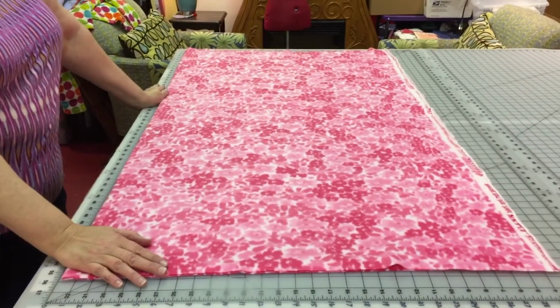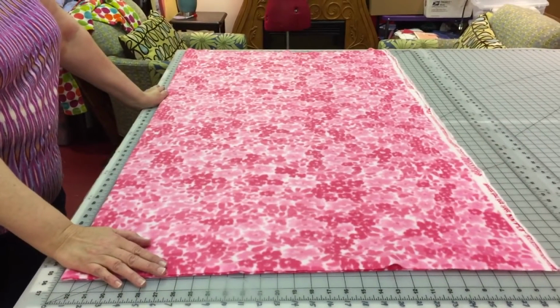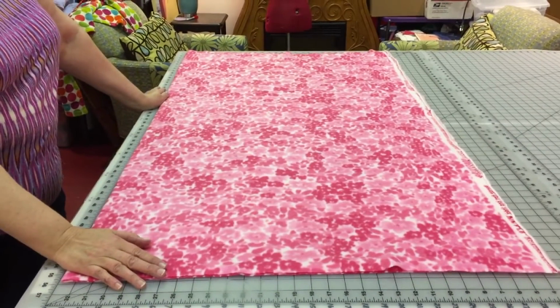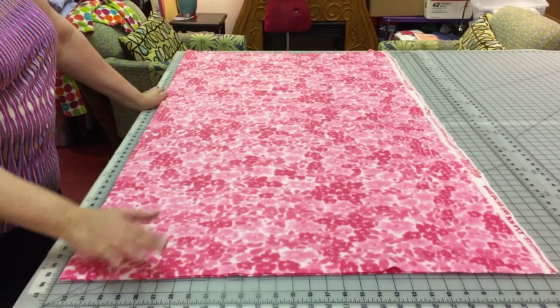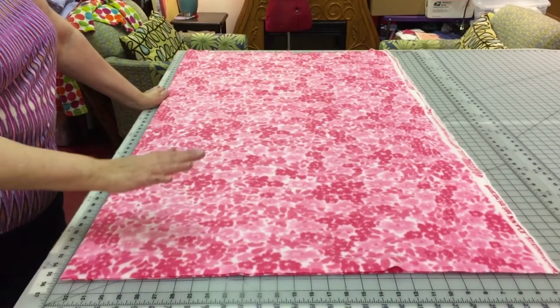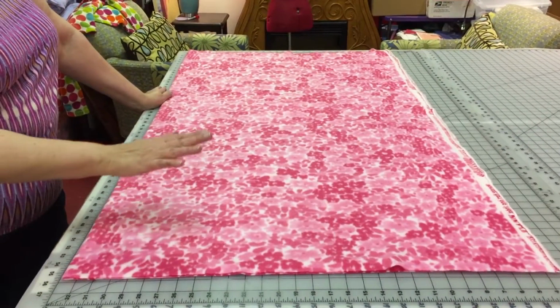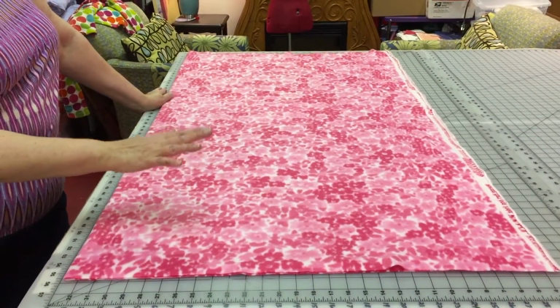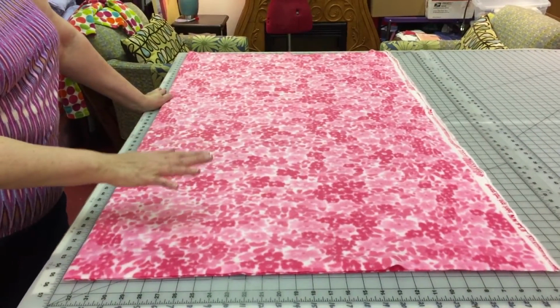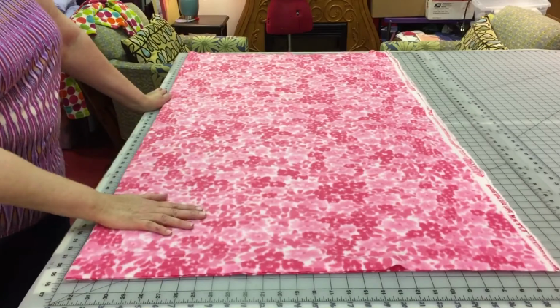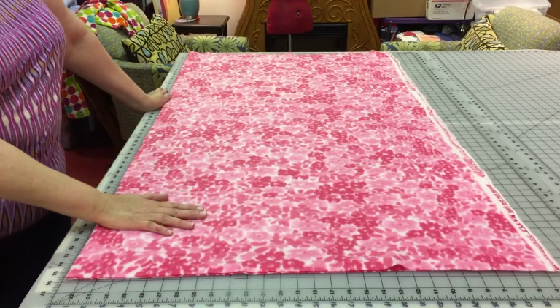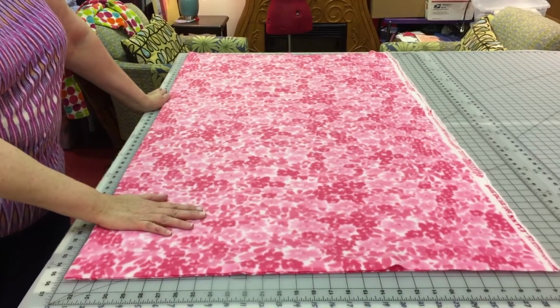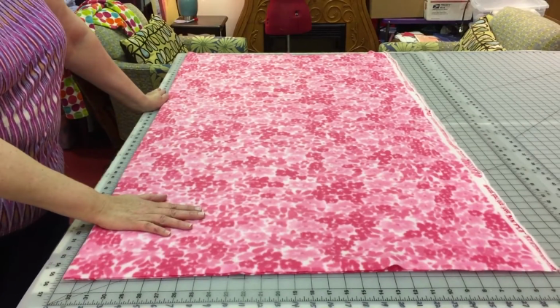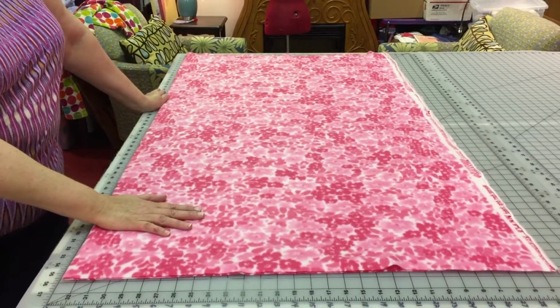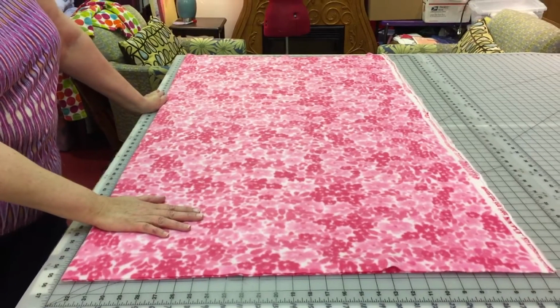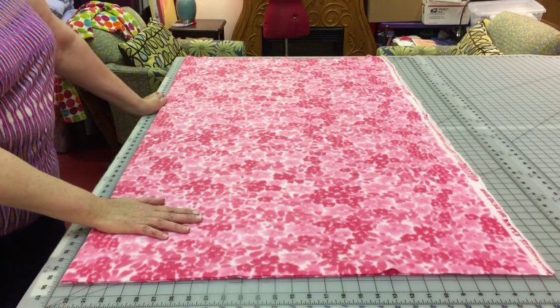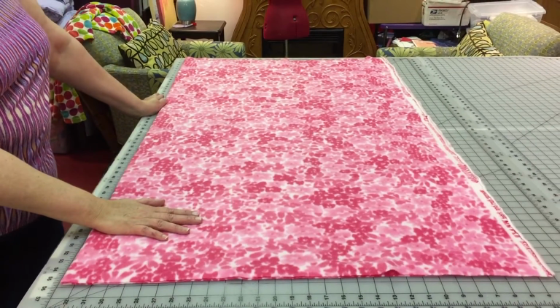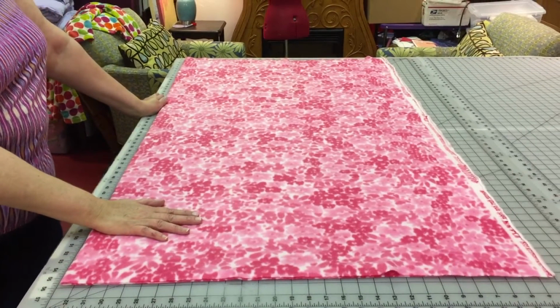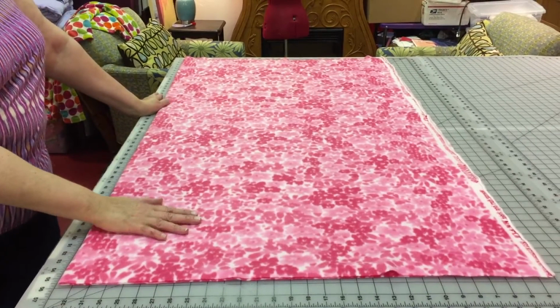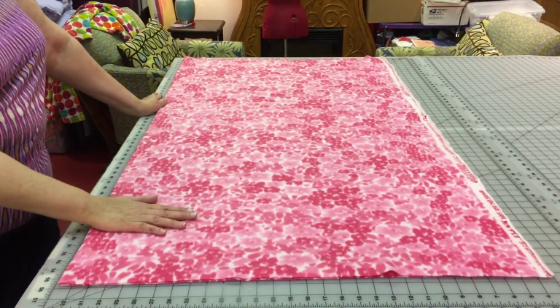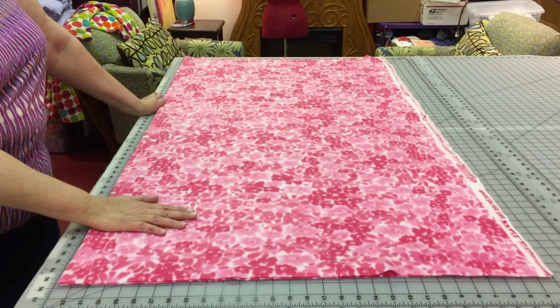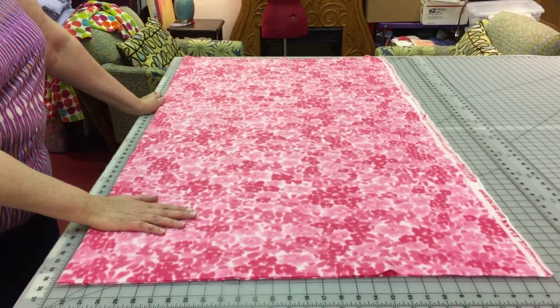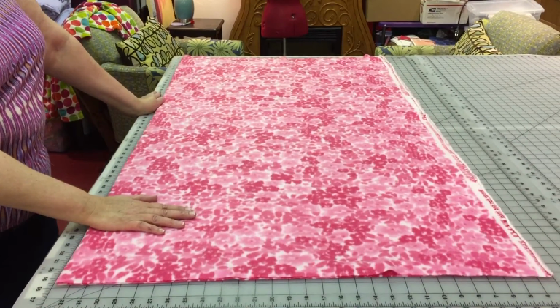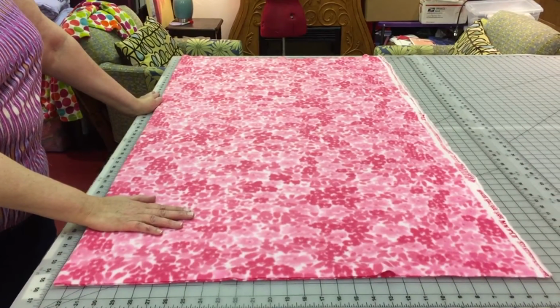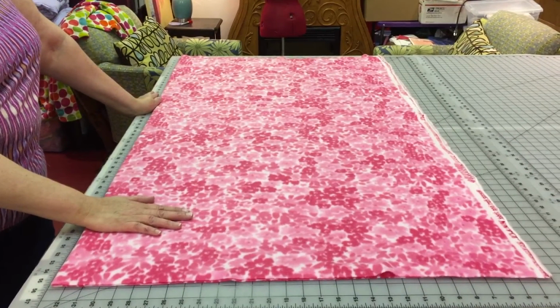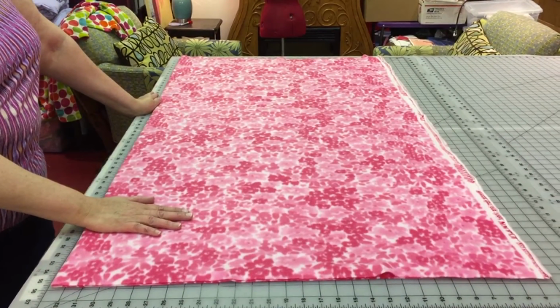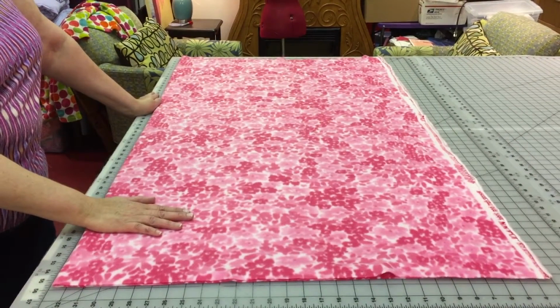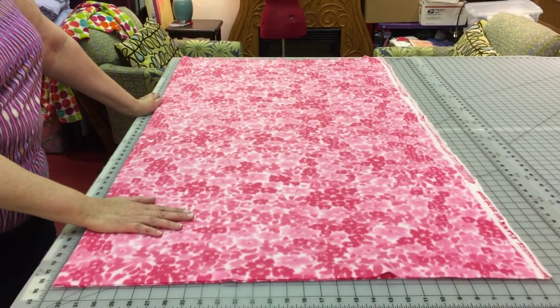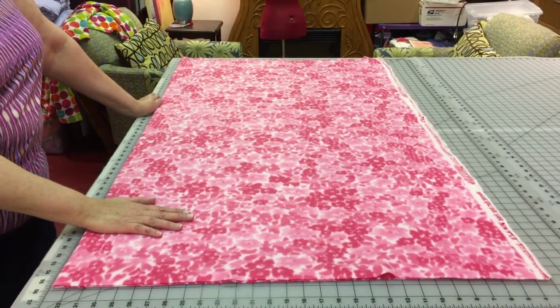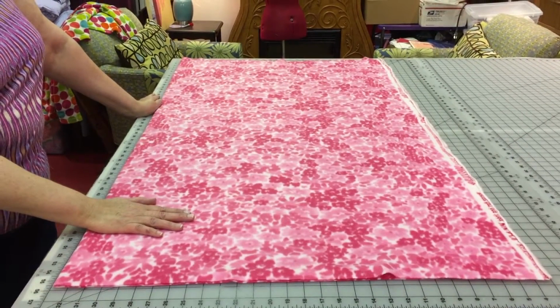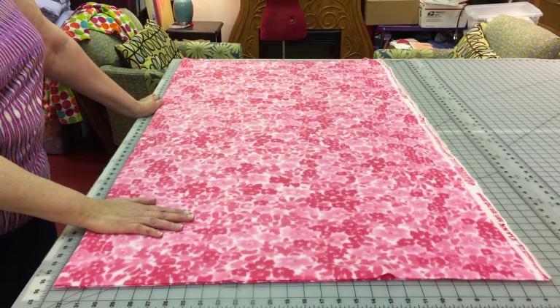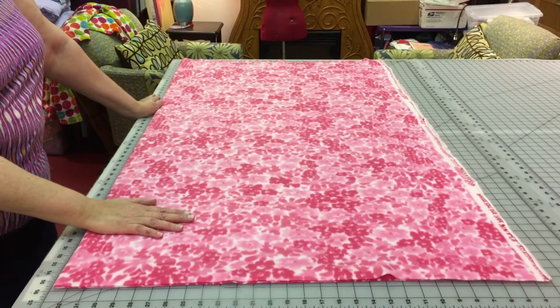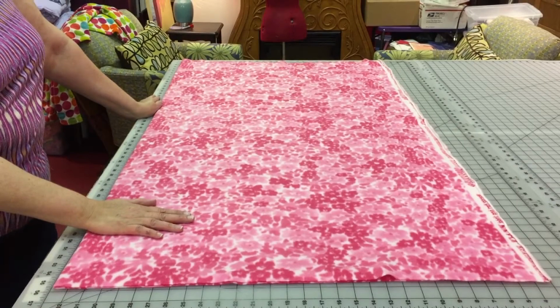So this is the pussy hat project that we're working on, Susie and I. I'm Laura and this is my sewing school, Laura's Sewing School in Arlington, Mass.